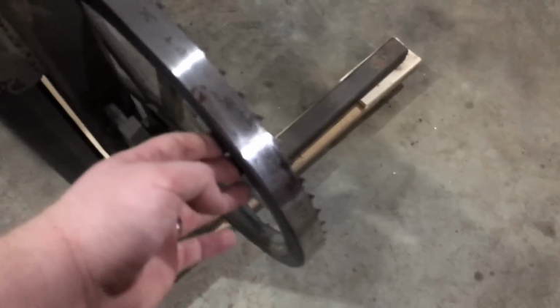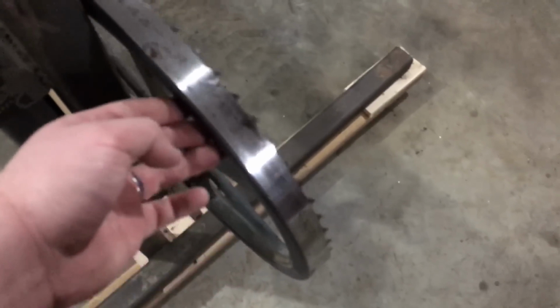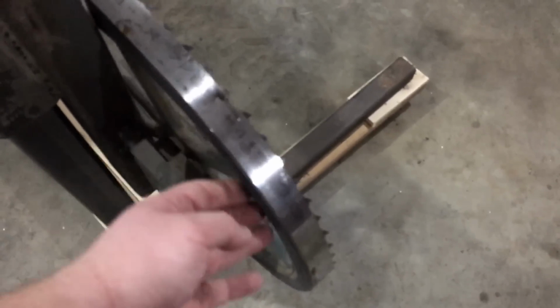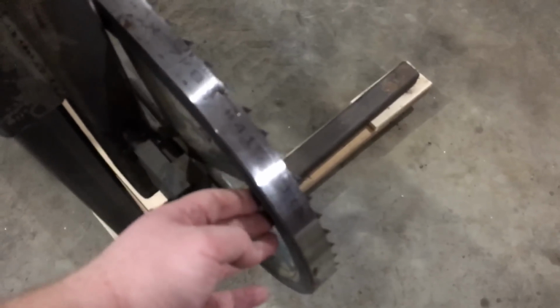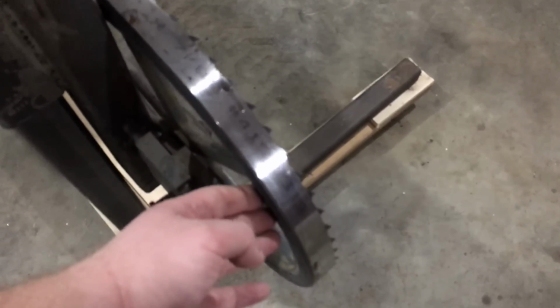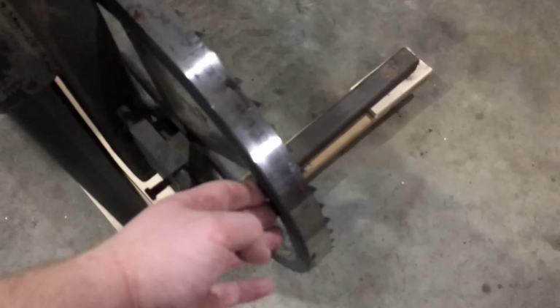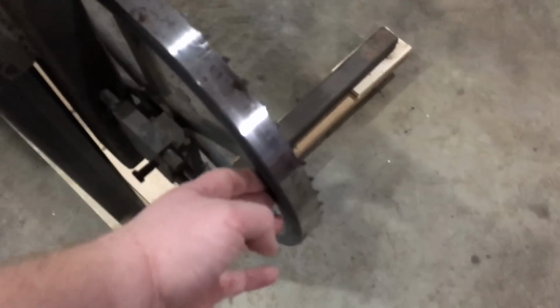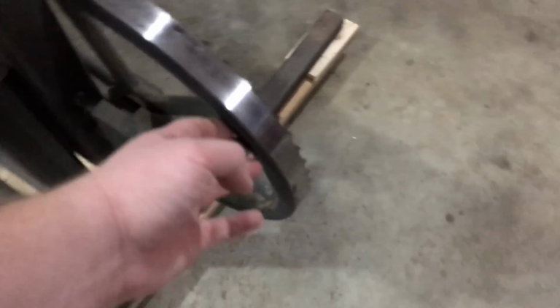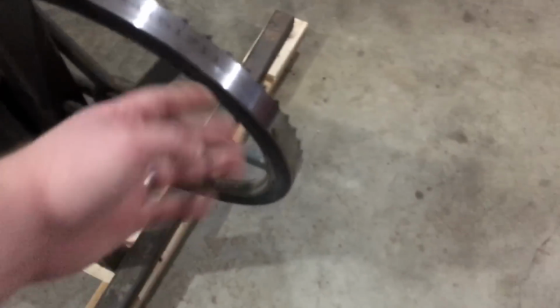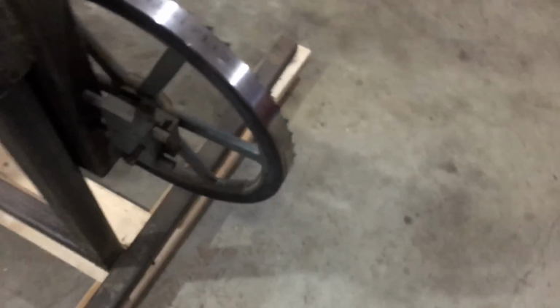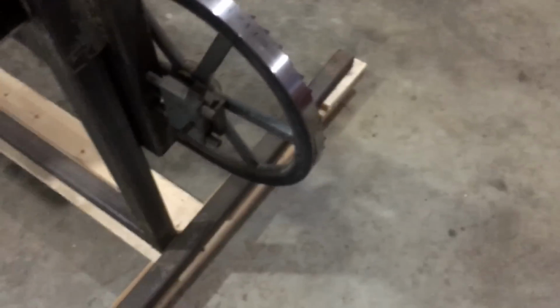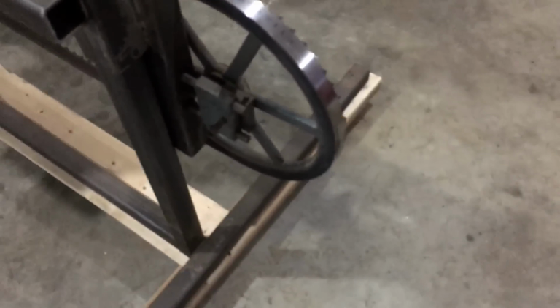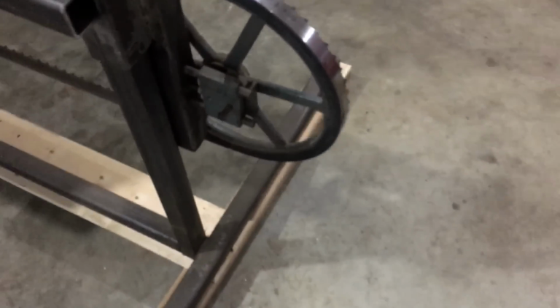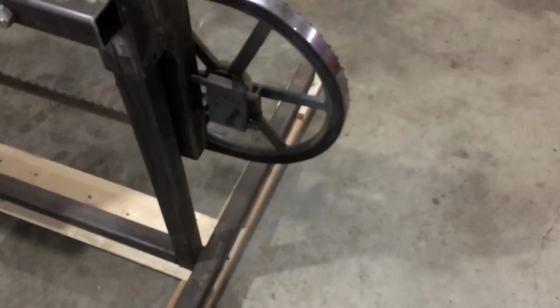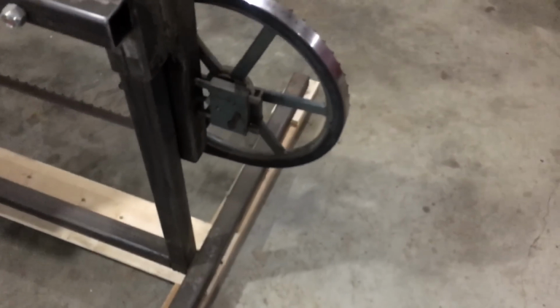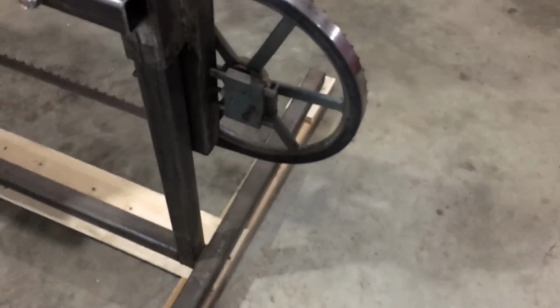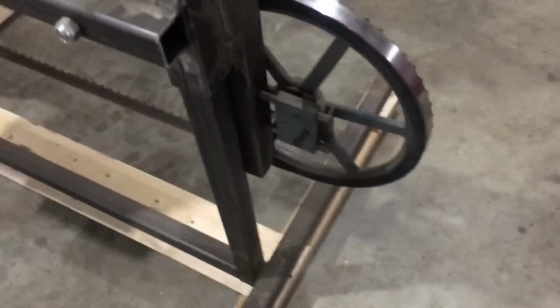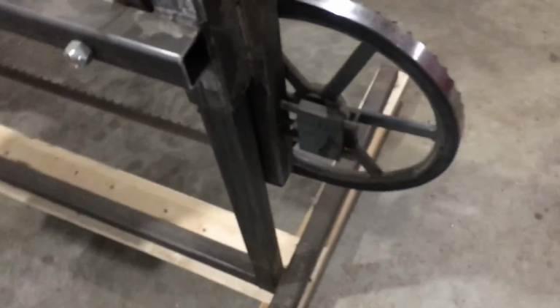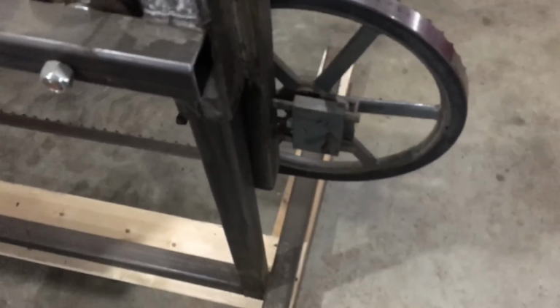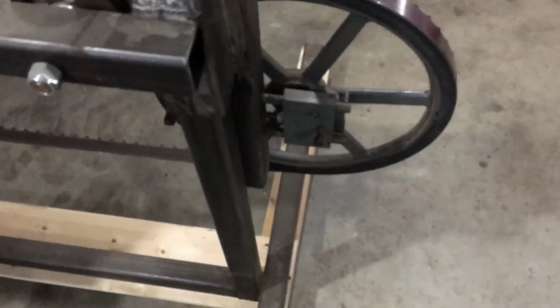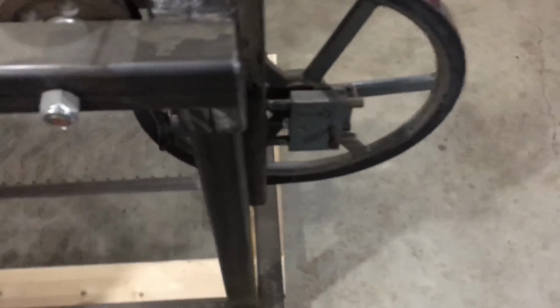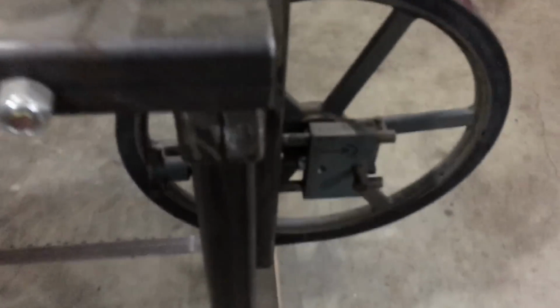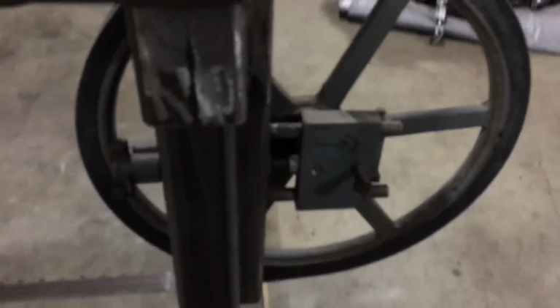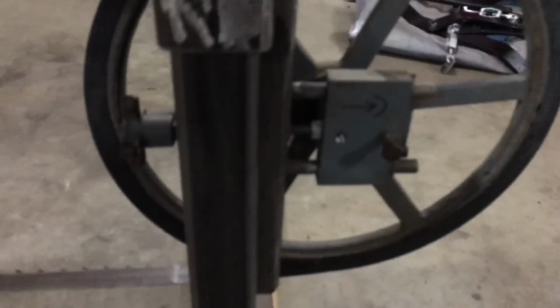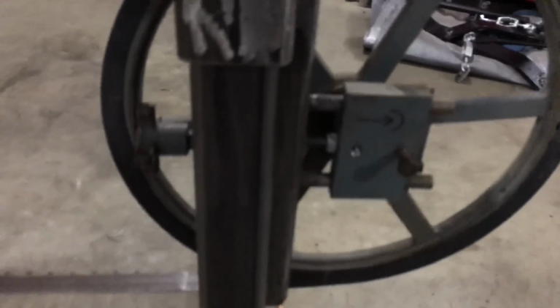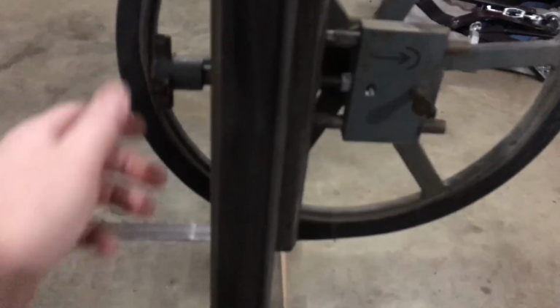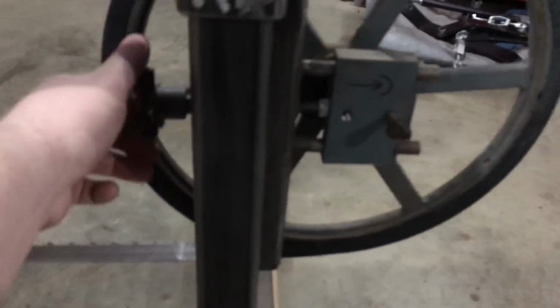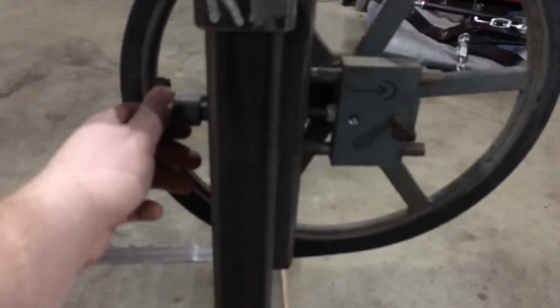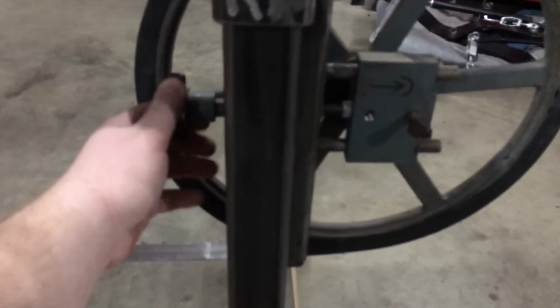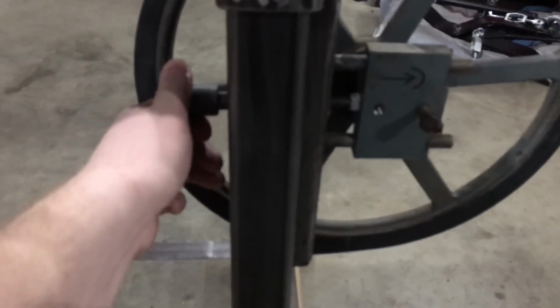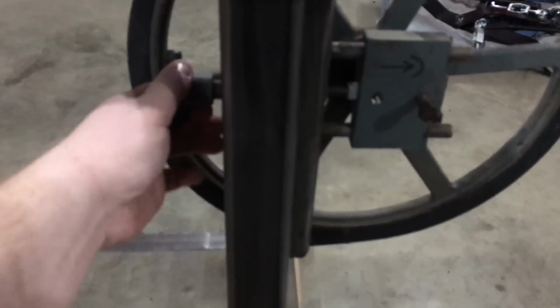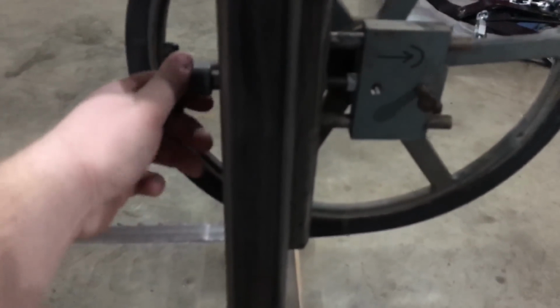The blade is an inch and a quarter by 144 by seven eighths — they're actually Norwood blades. Here you can see the tension for the blade and the adjustment.